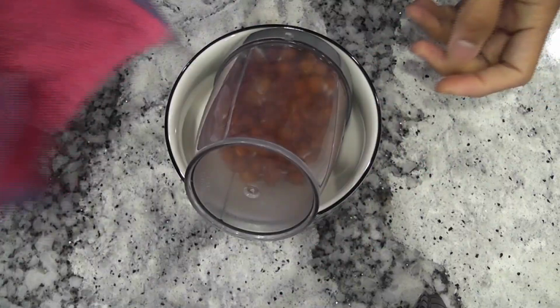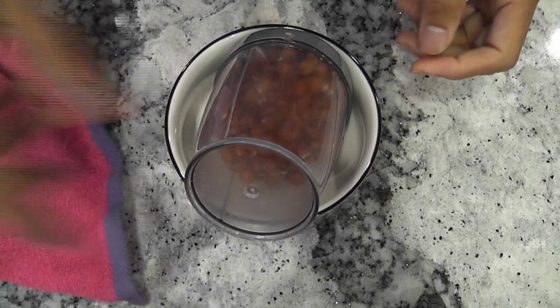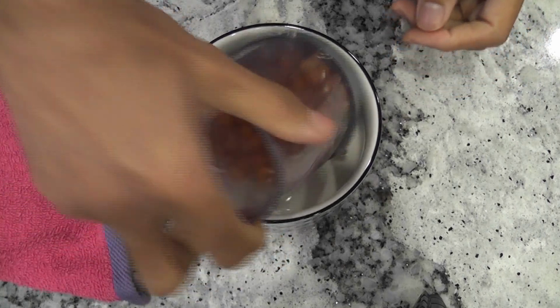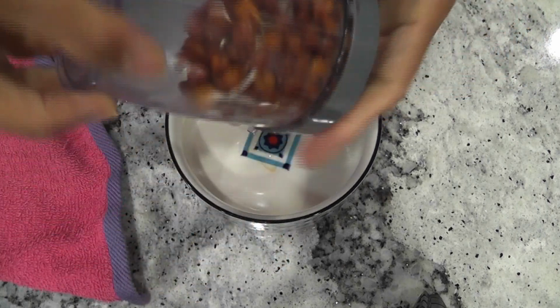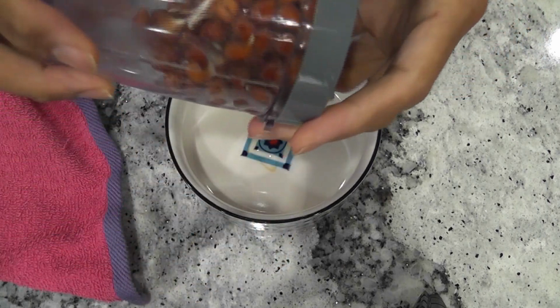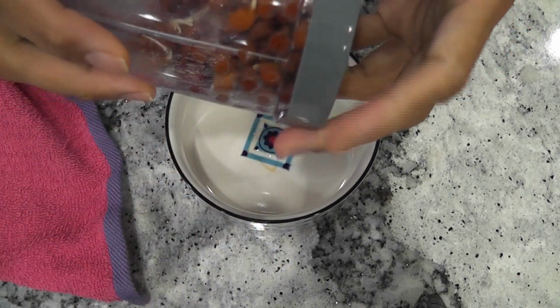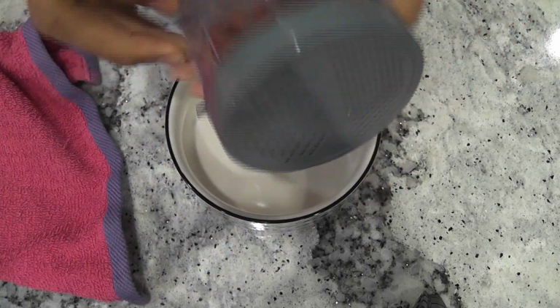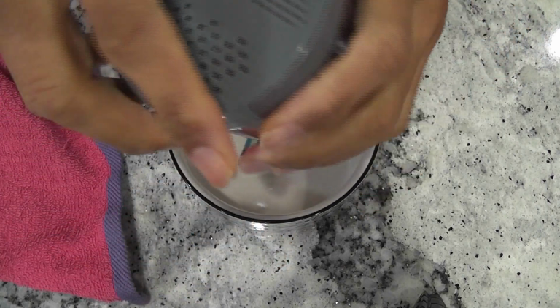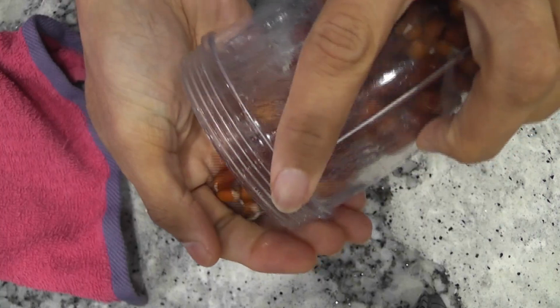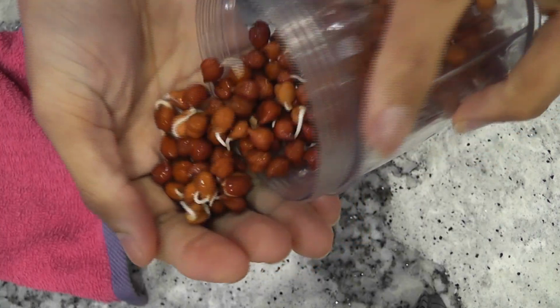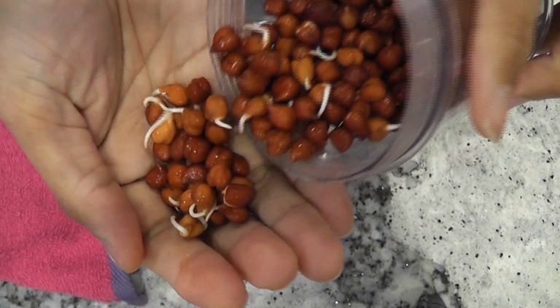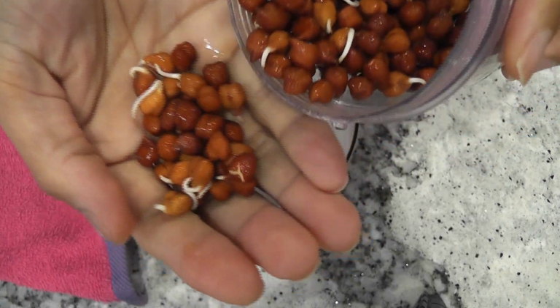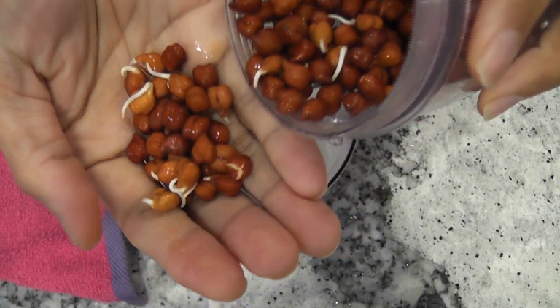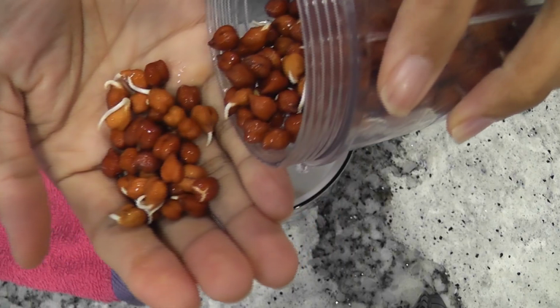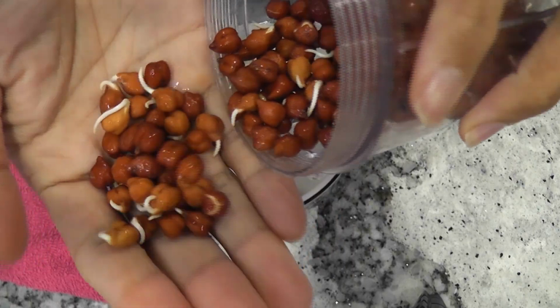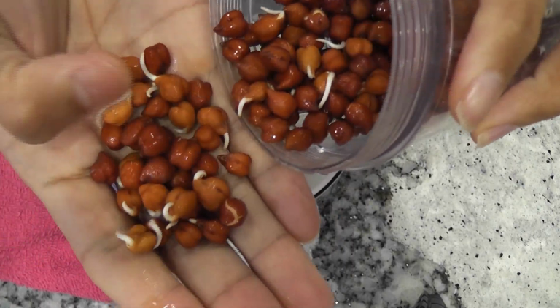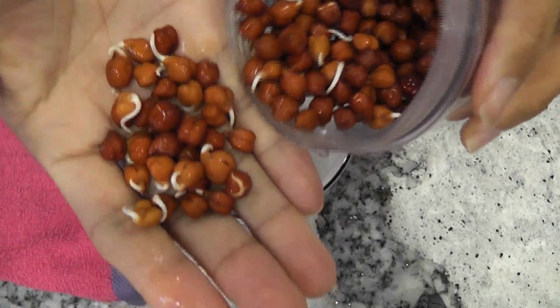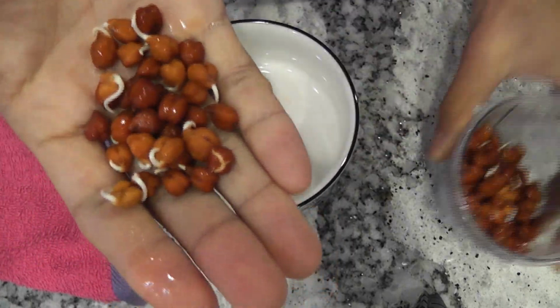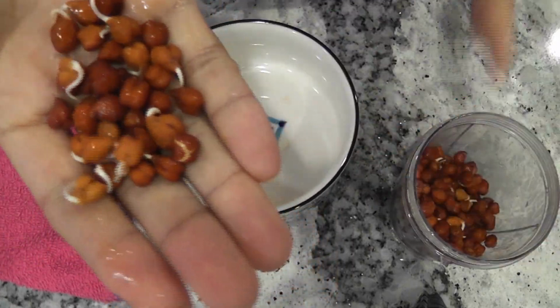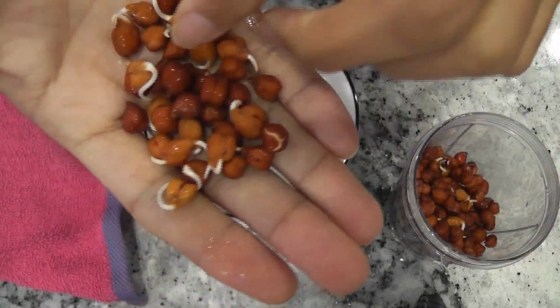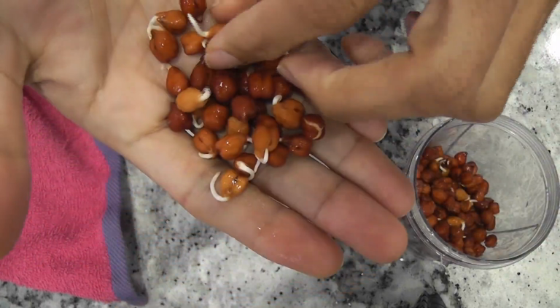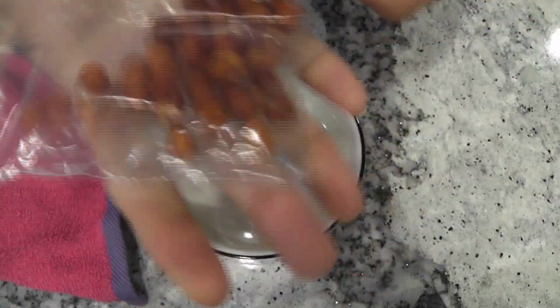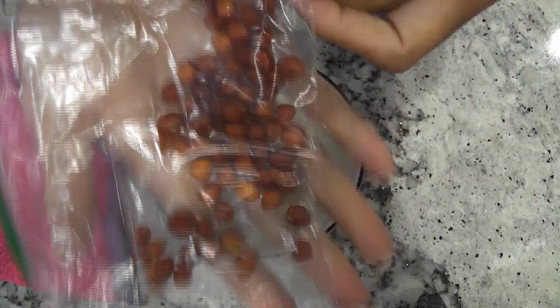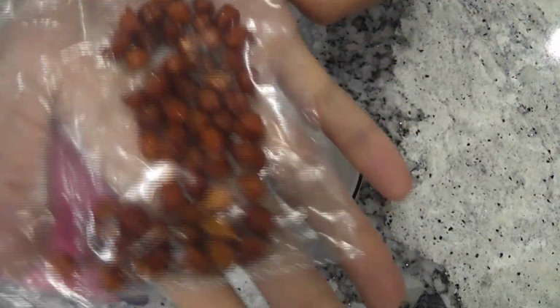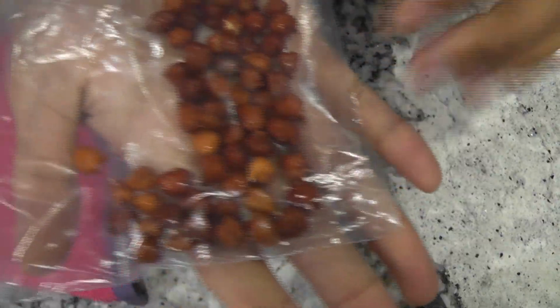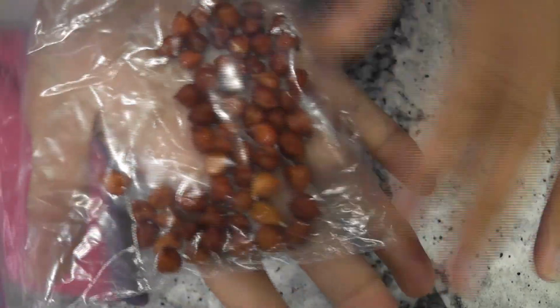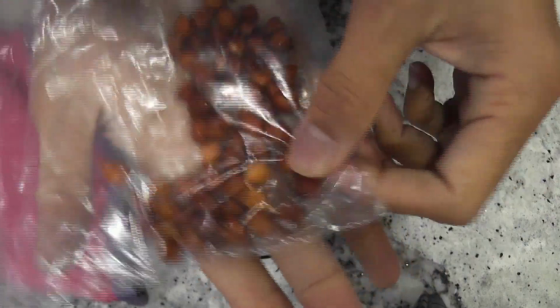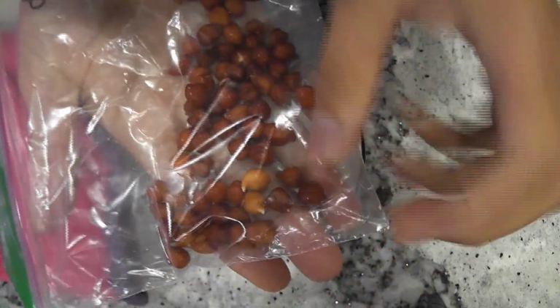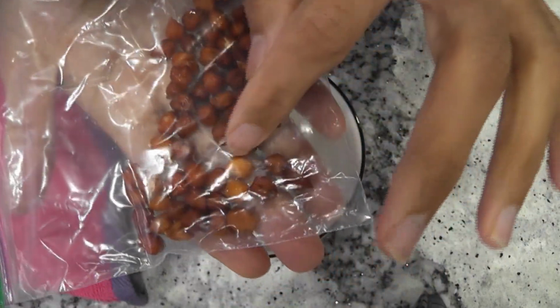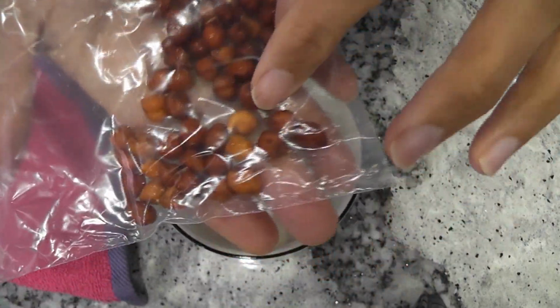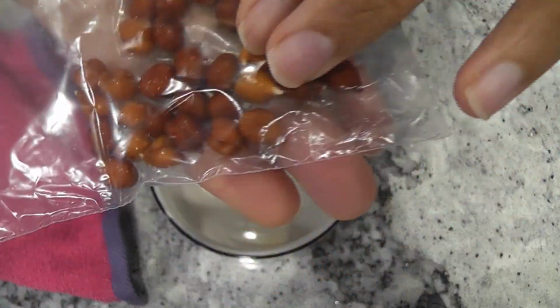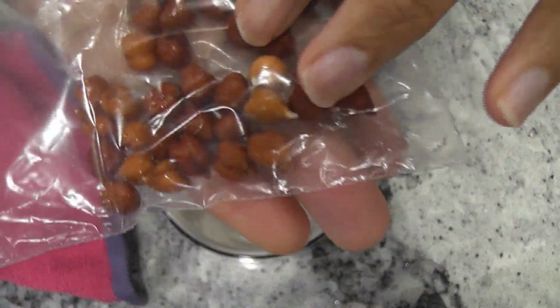It's day 2. Sprouts are coming very nicely but they are not ready to transplant yet. I will wait one more day. These are the seeds in the refrigerator — a few seeds just started sprouting.